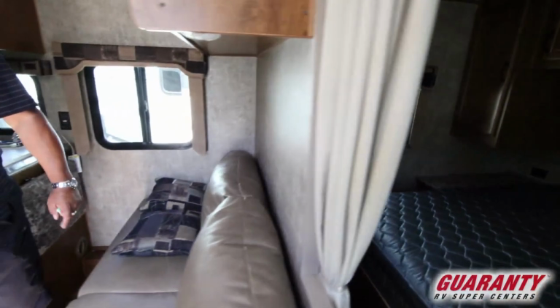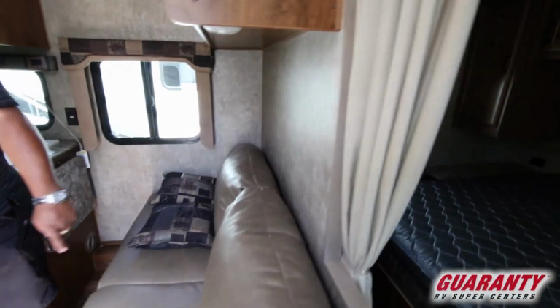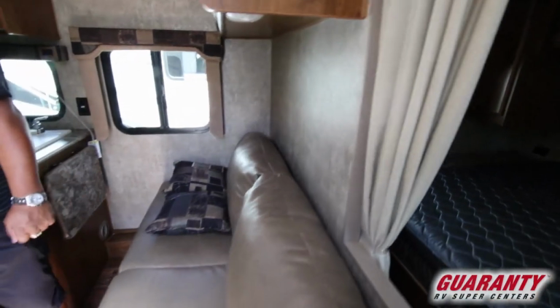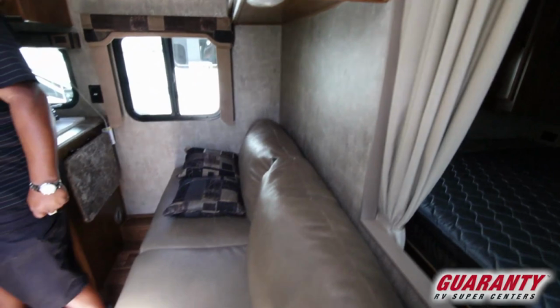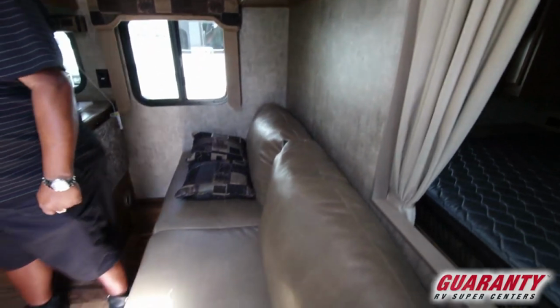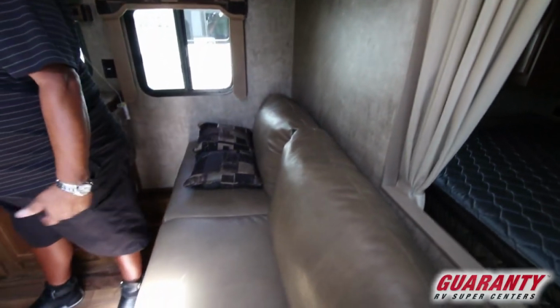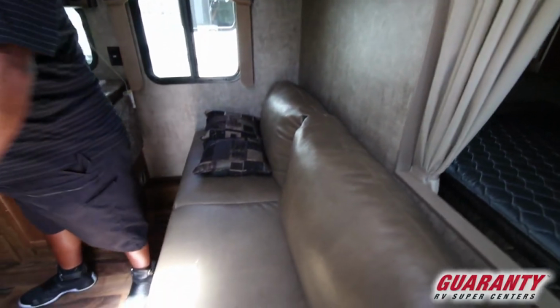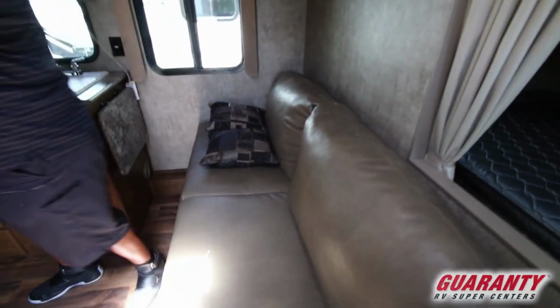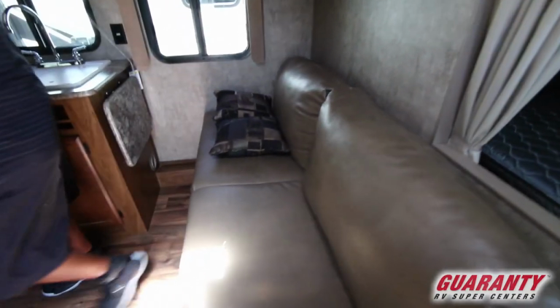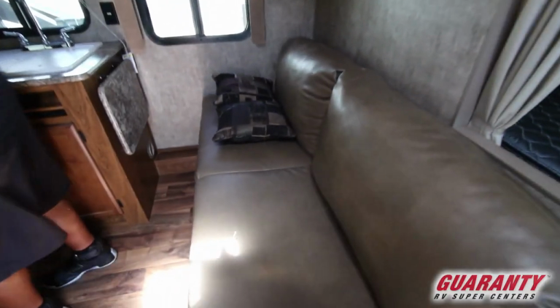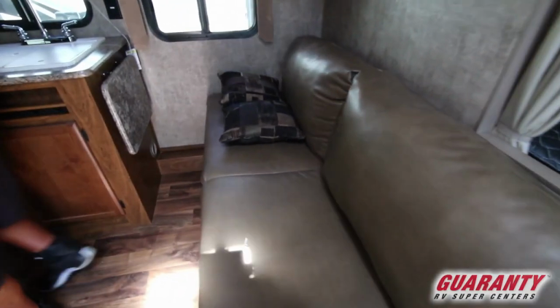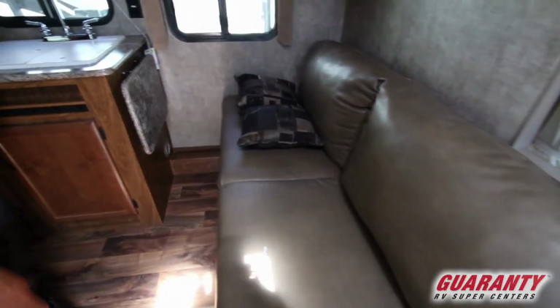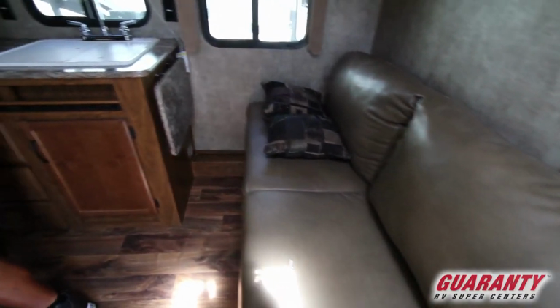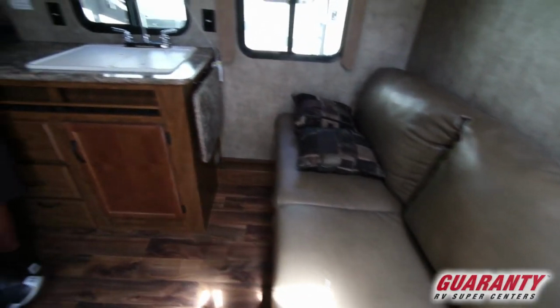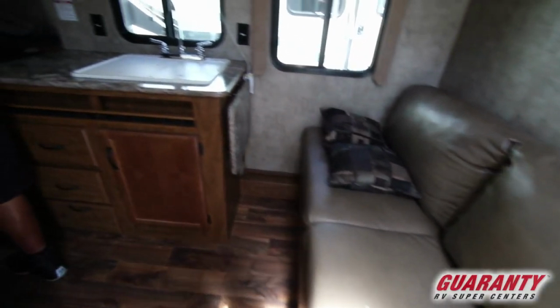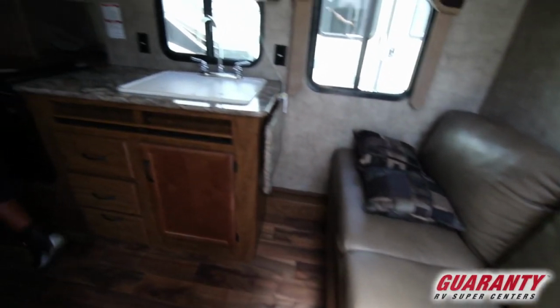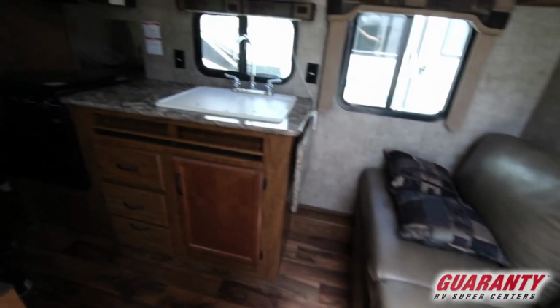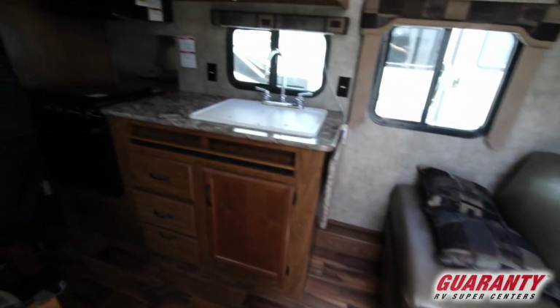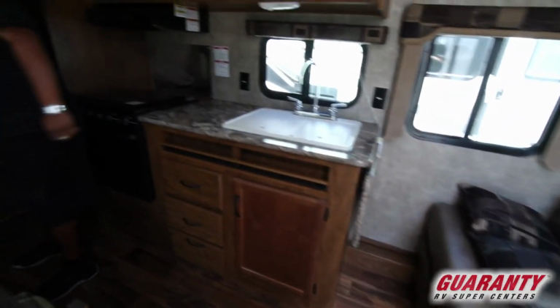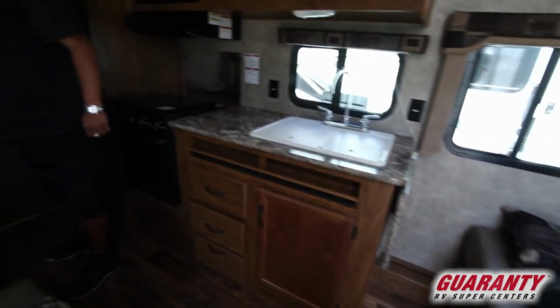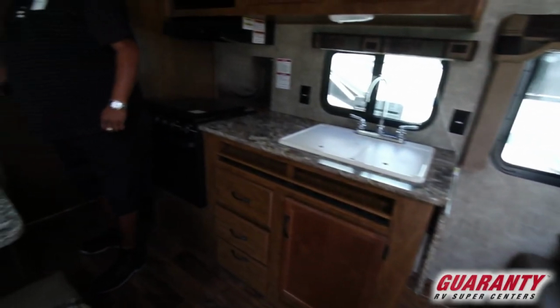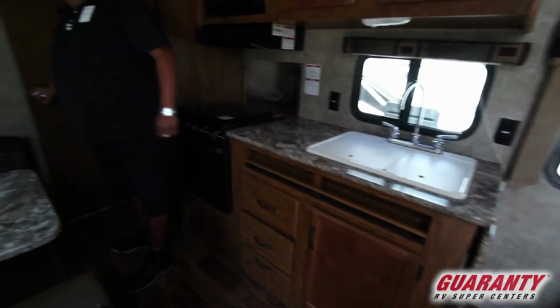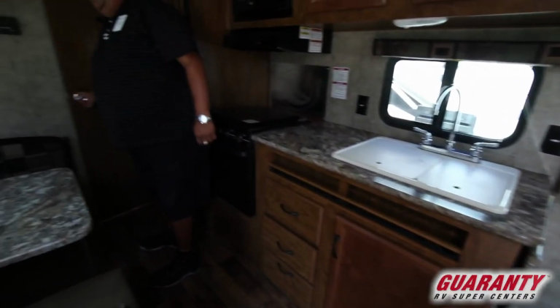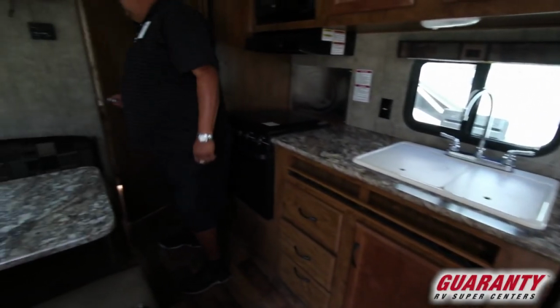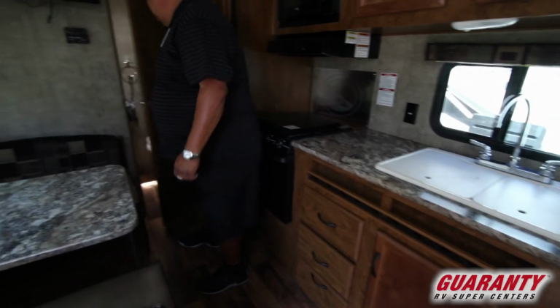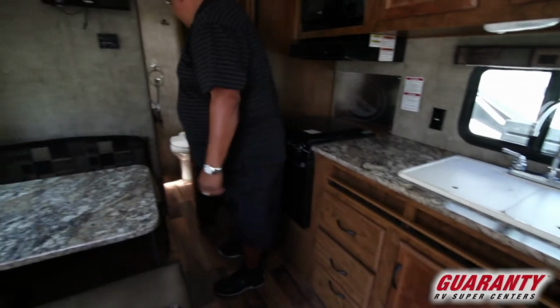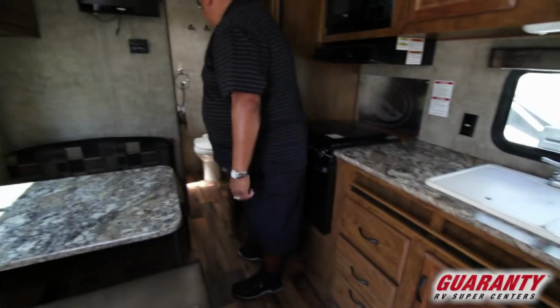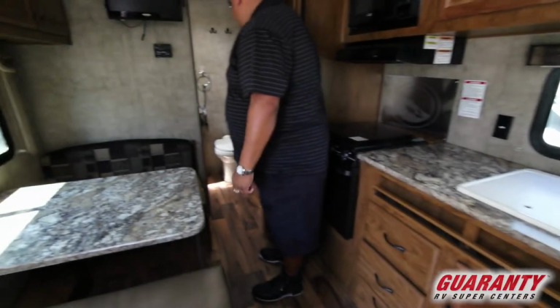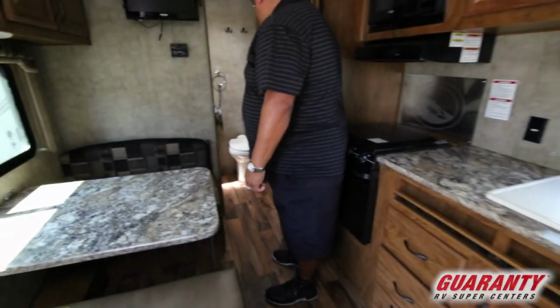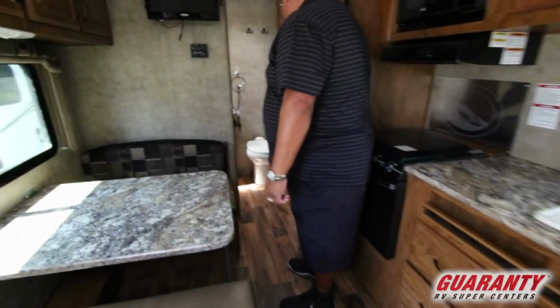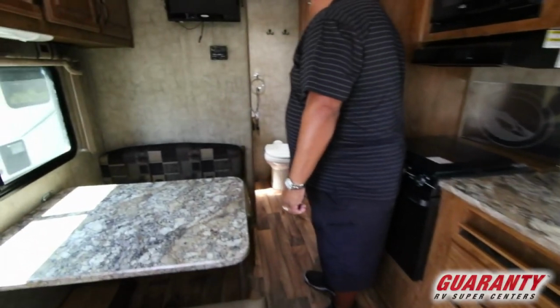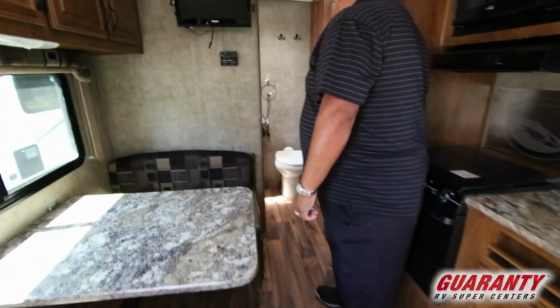There's a nice little couch and a little dinette set. This trailer doesn't have a pop-out, so it's really designed nice.